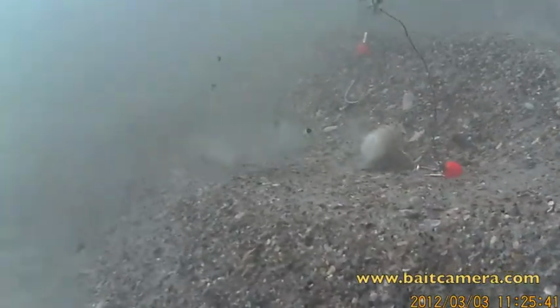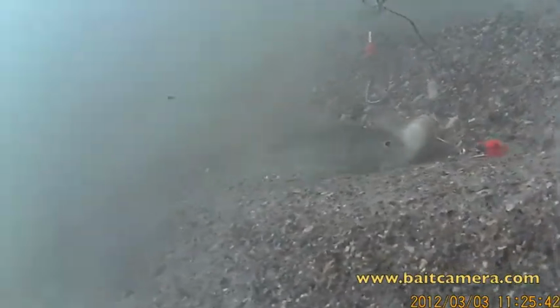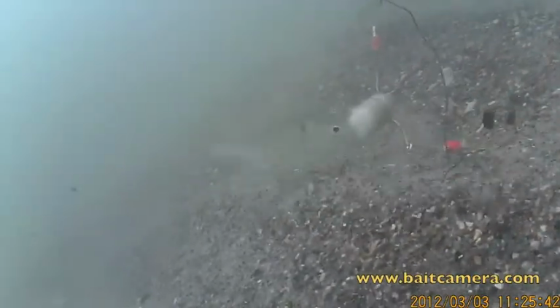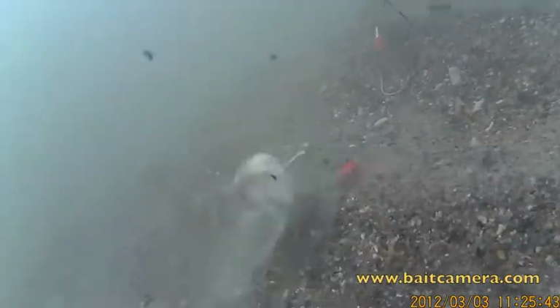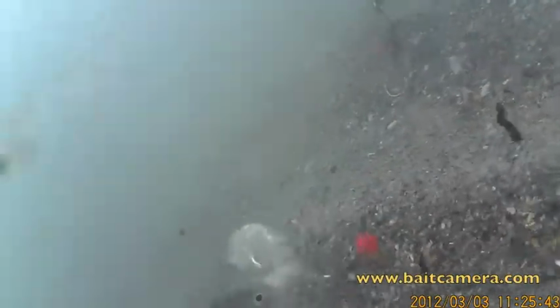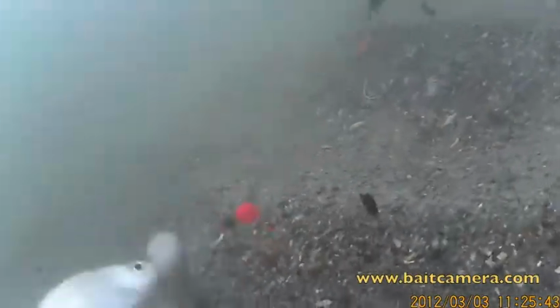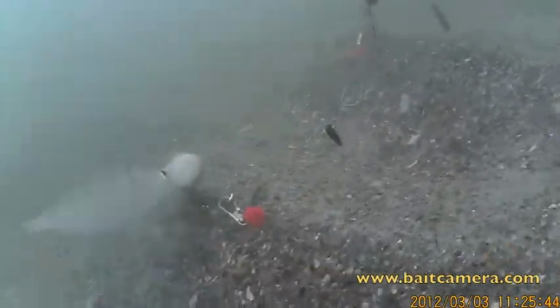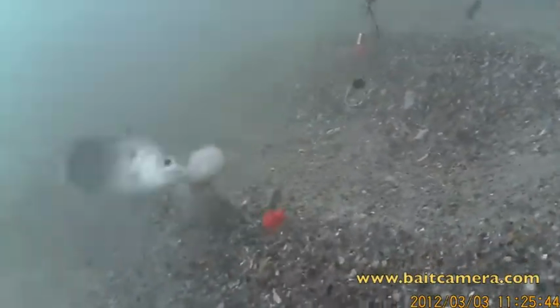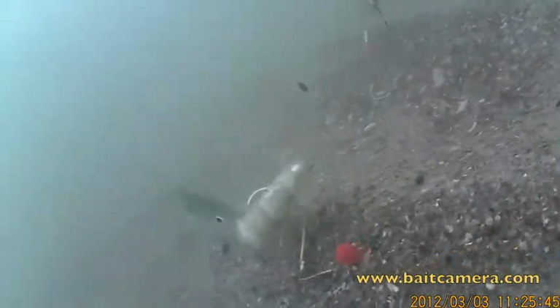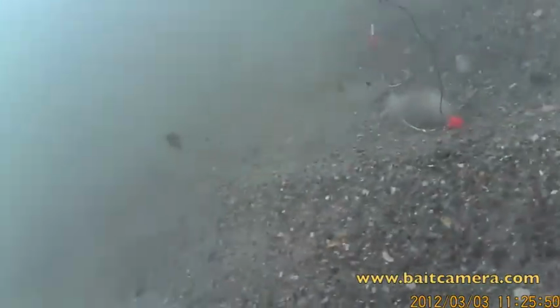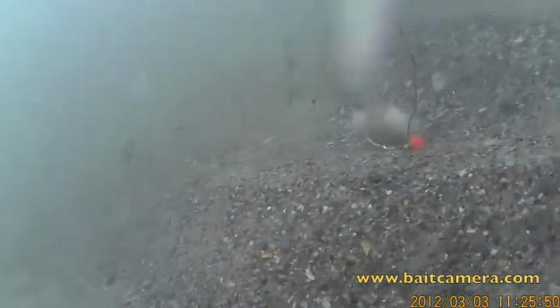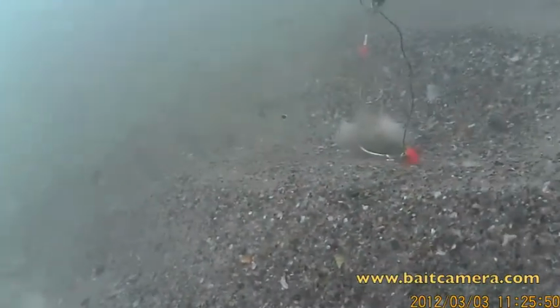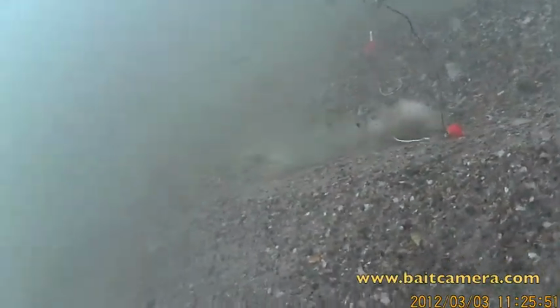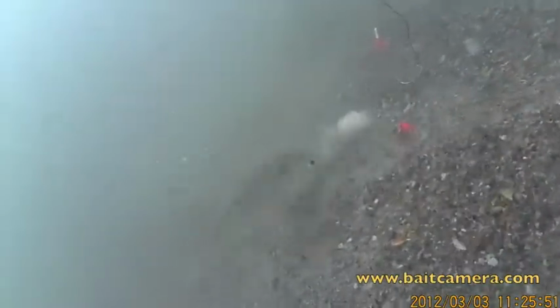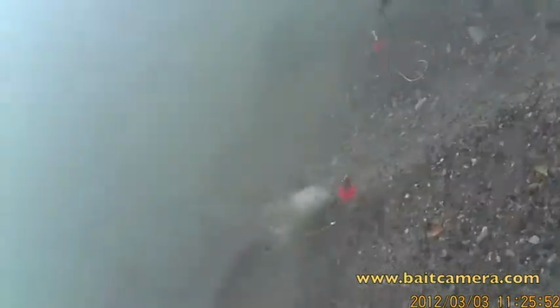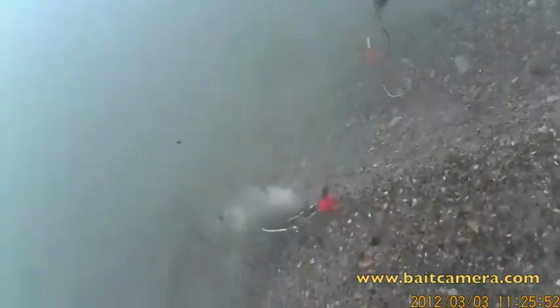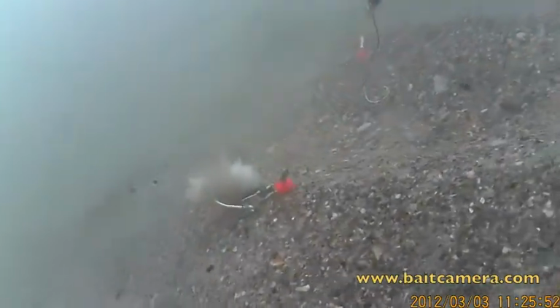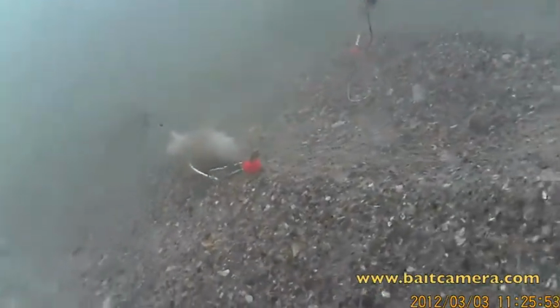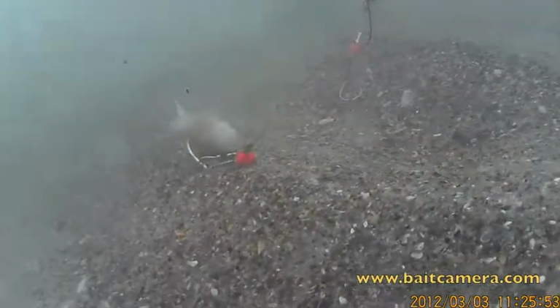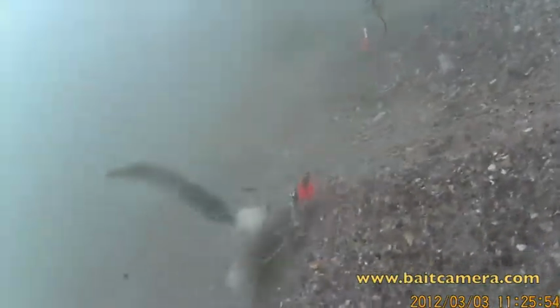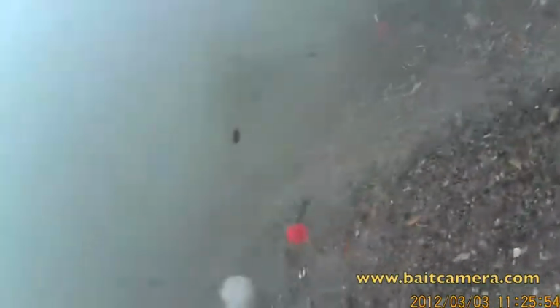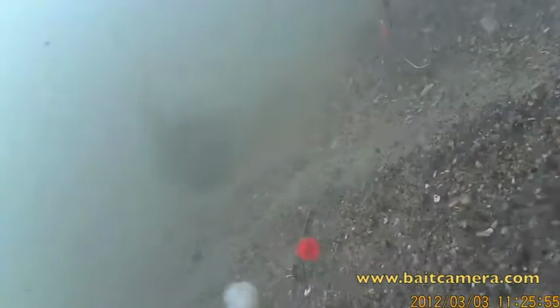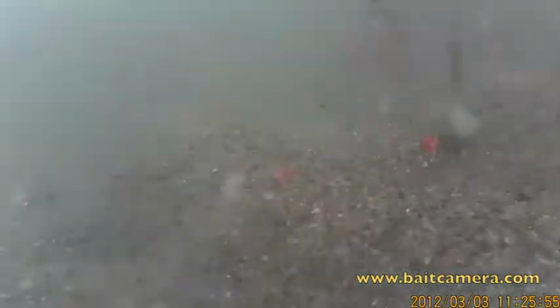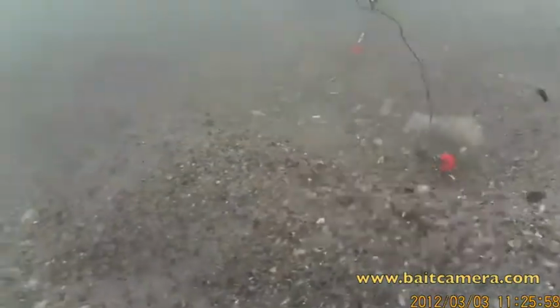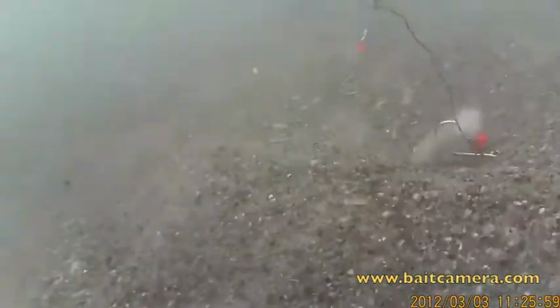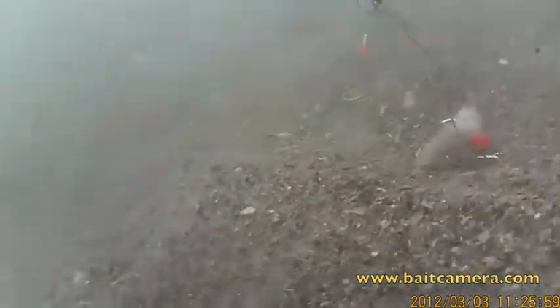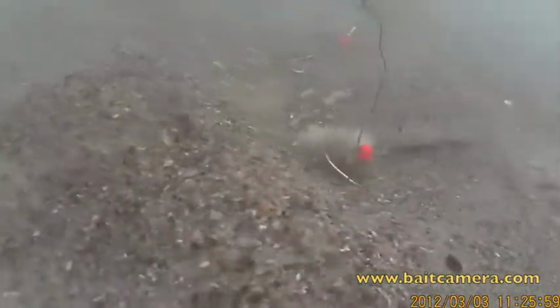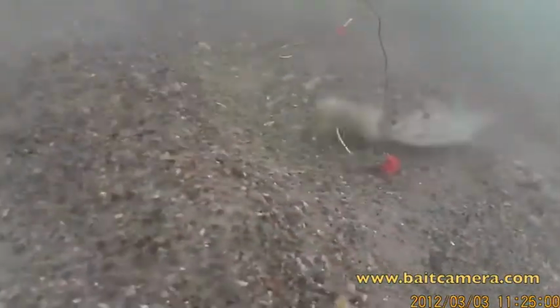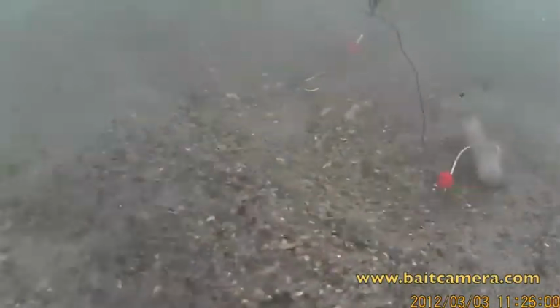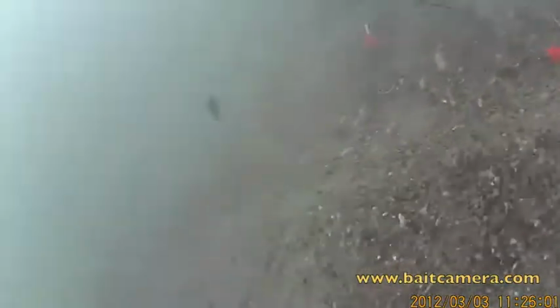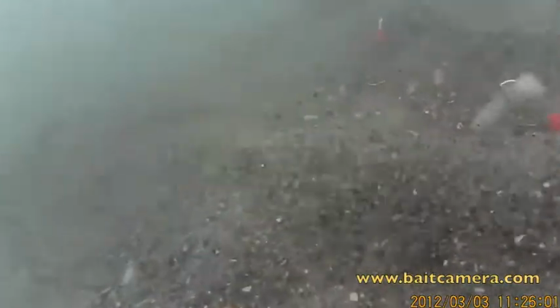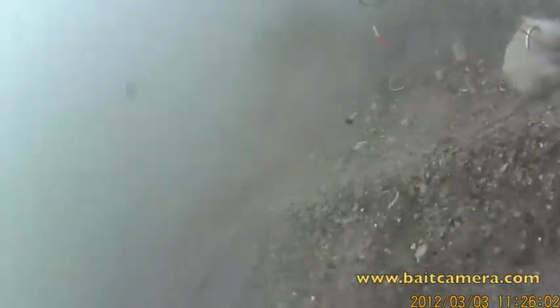Here you can see very clearly we're fishing with shrimp and there's a number of bait fish playing with the bait. Nothing as far as any consequence, but you can see clearly that the bait is attracted to them.